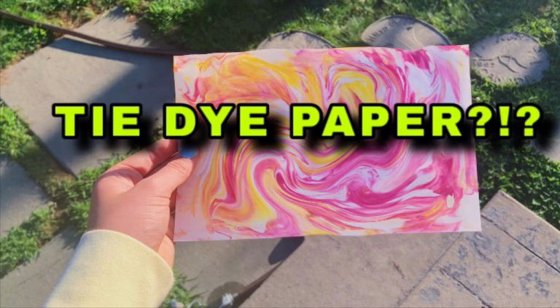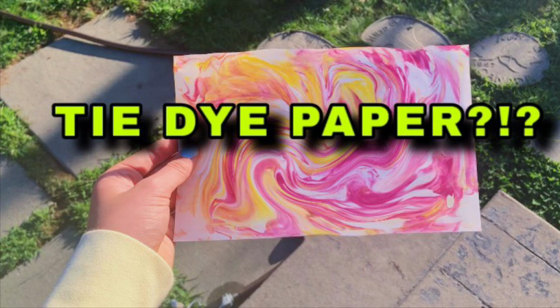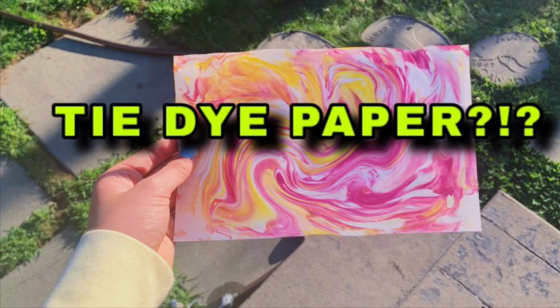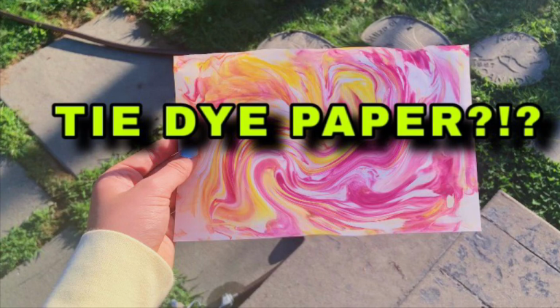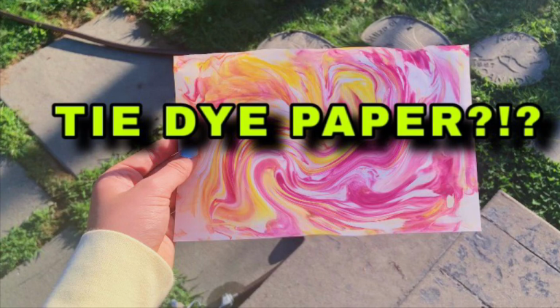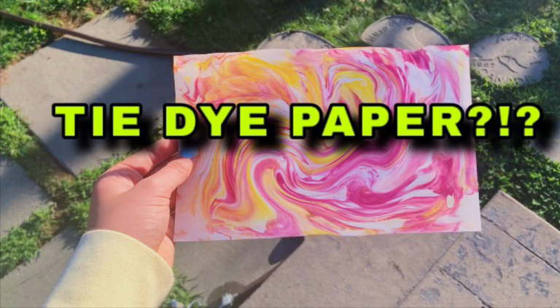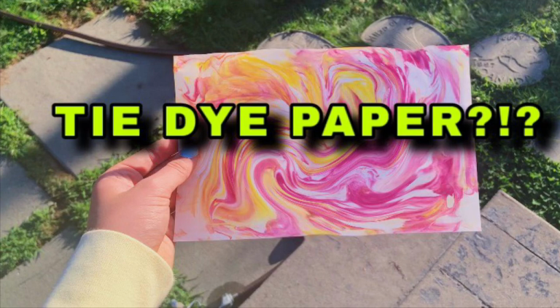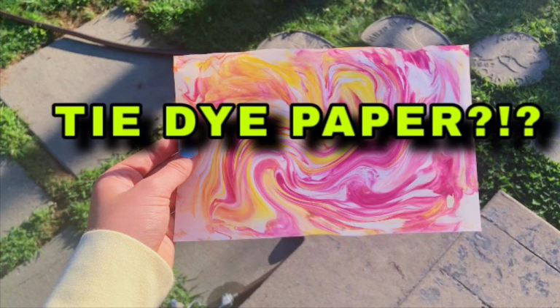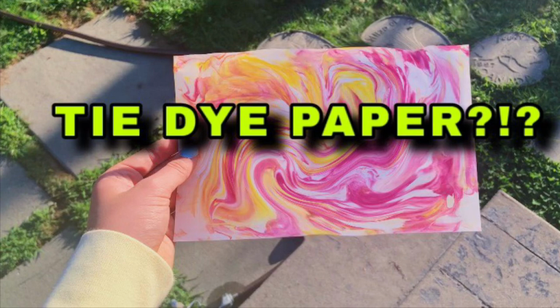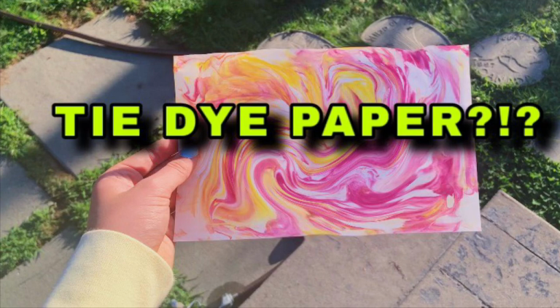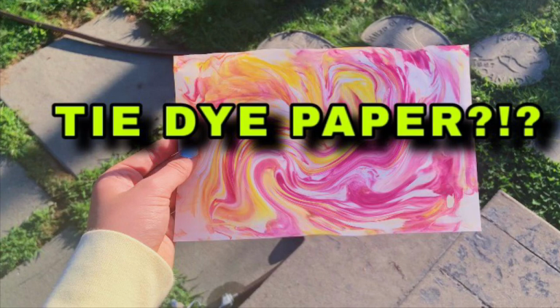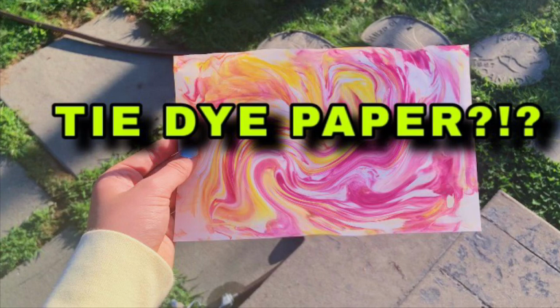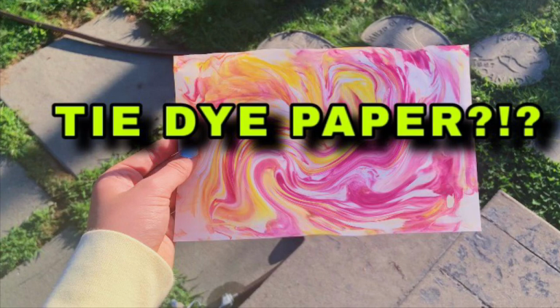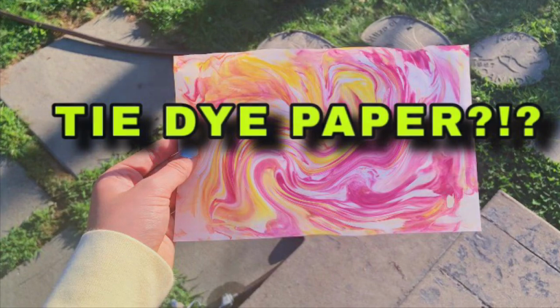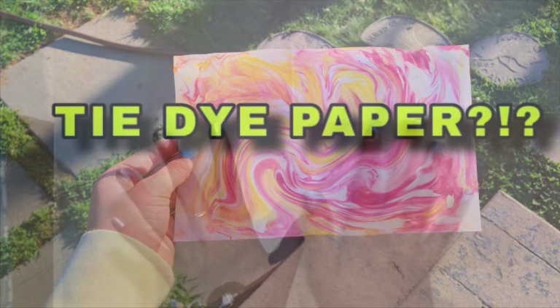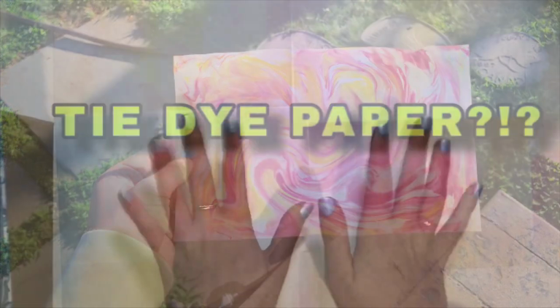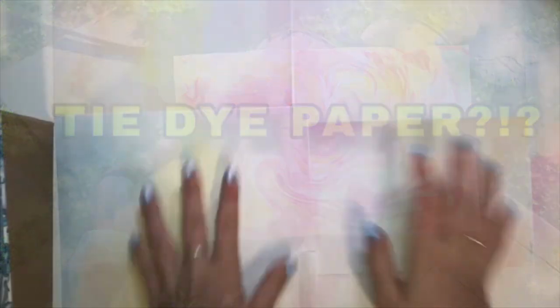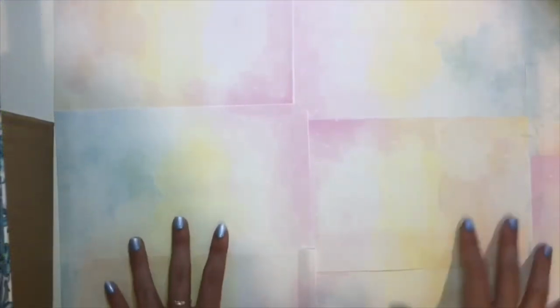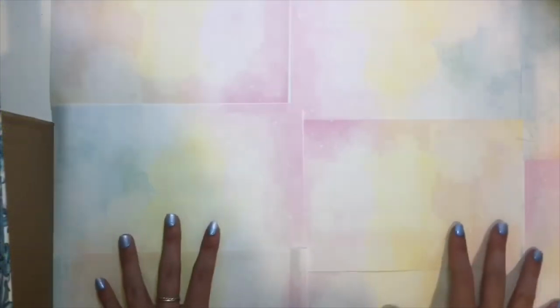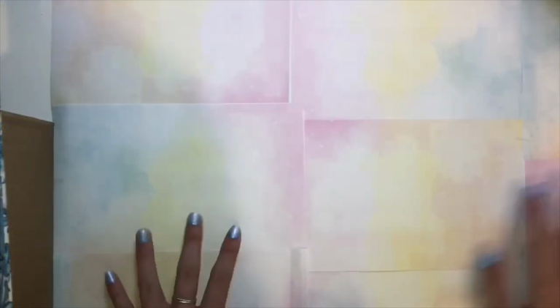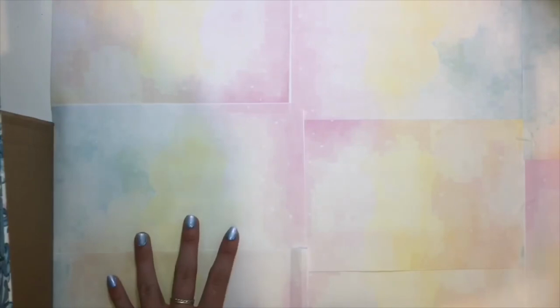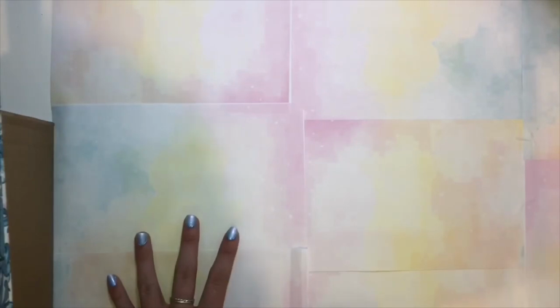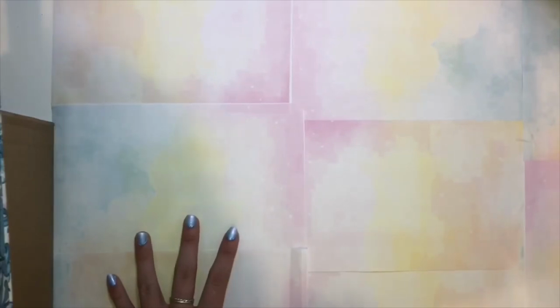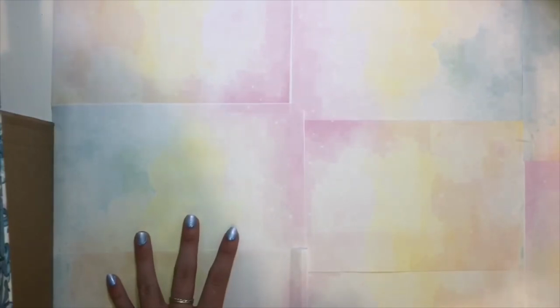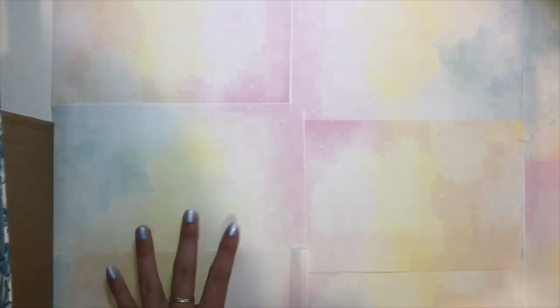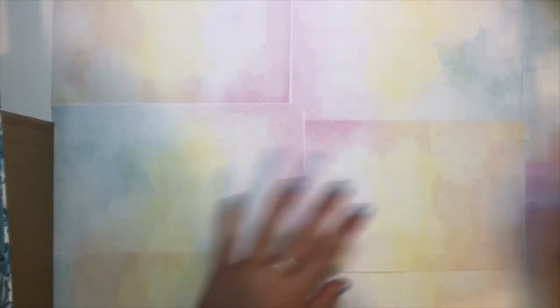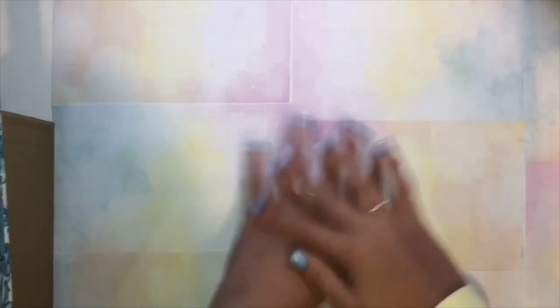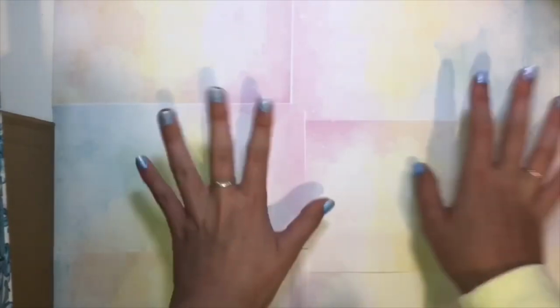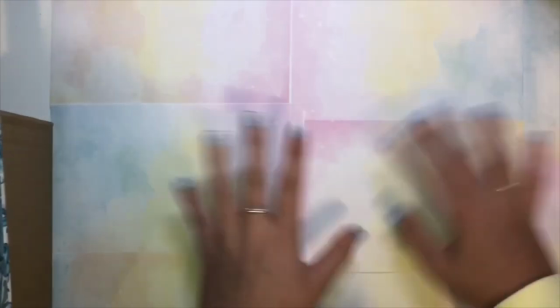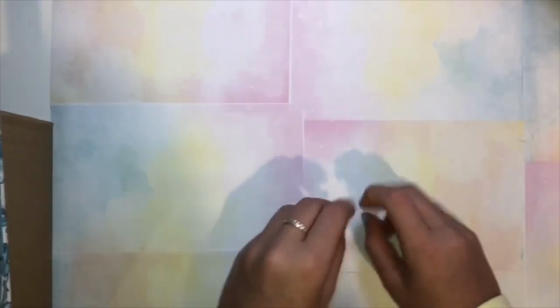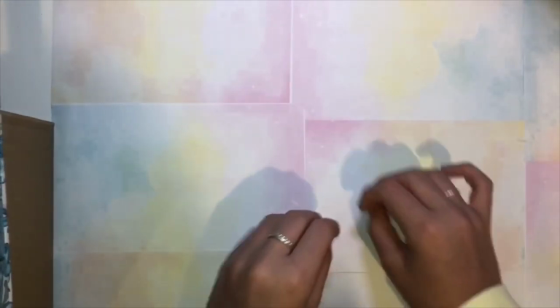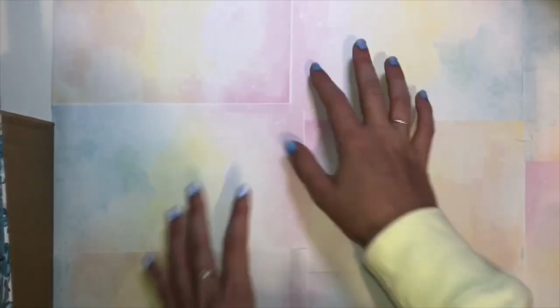Tie-dye paper — yep, that's right! Today I'm going to be showing you how to make tie-dye paper, so let's get right into the video.